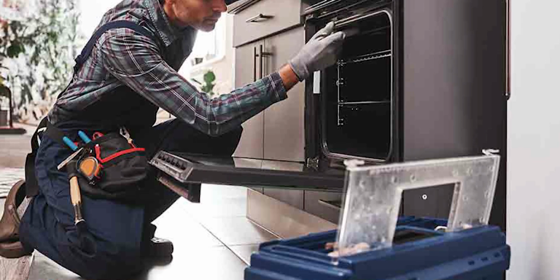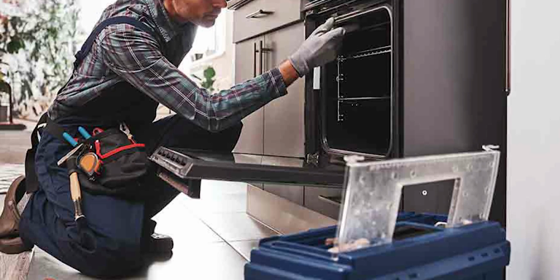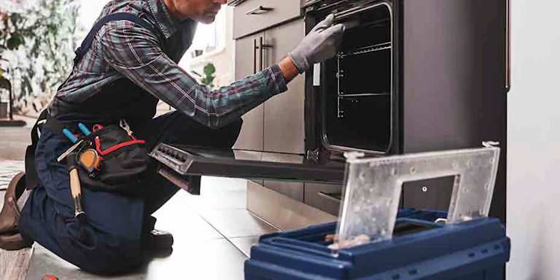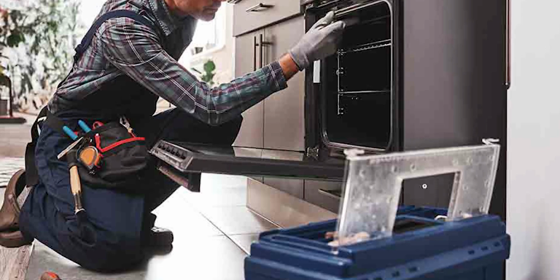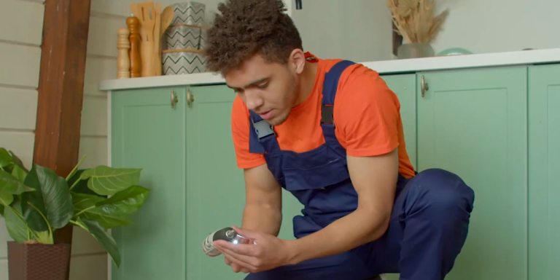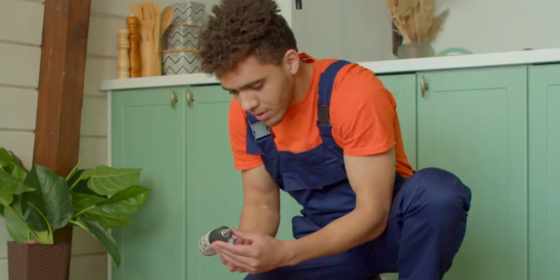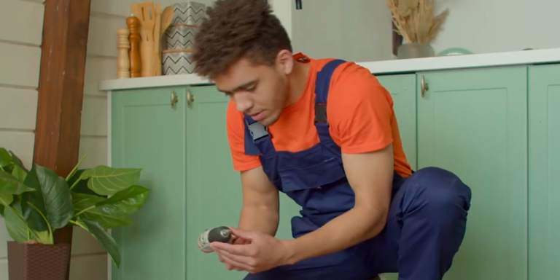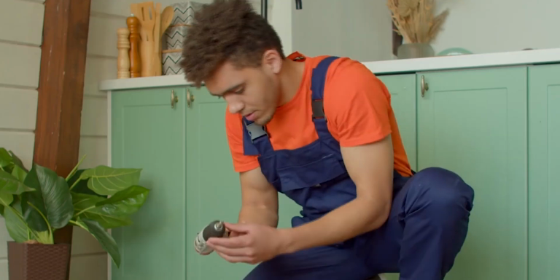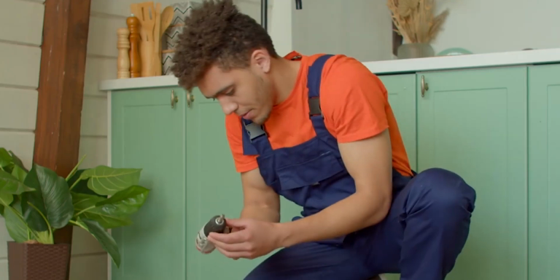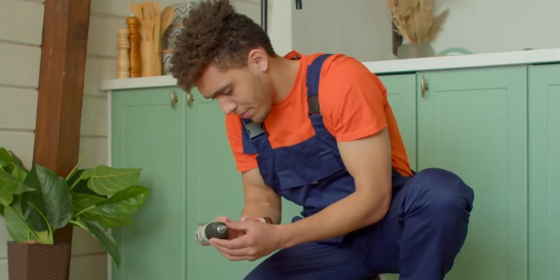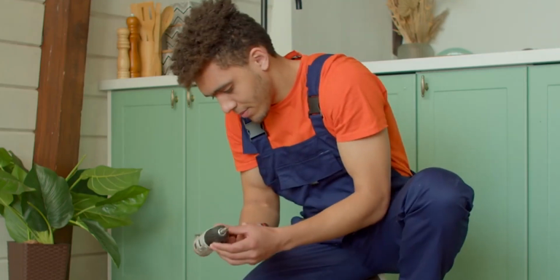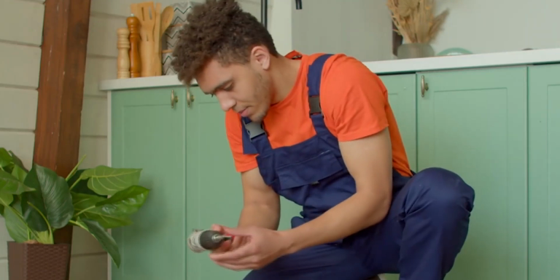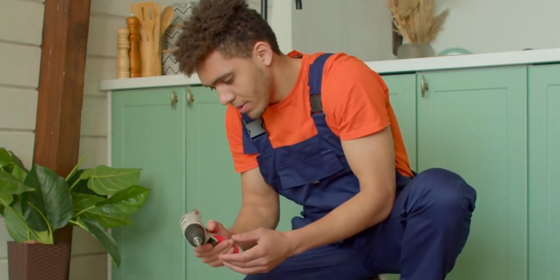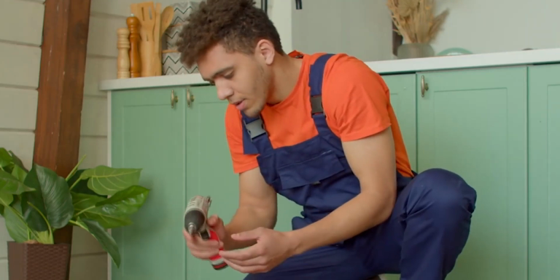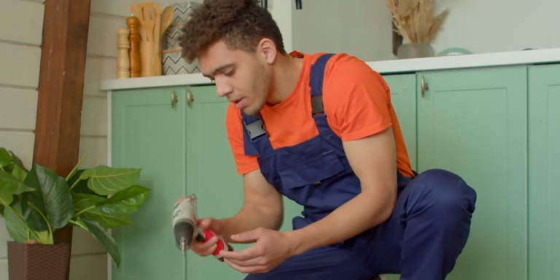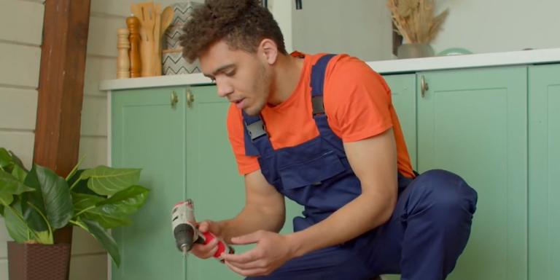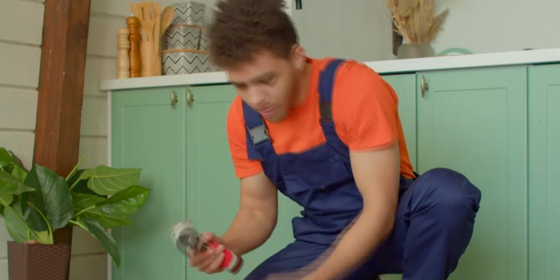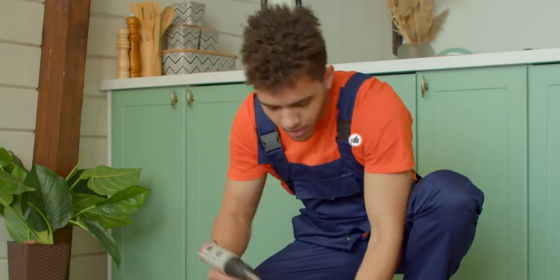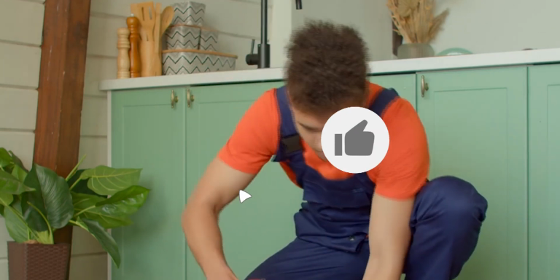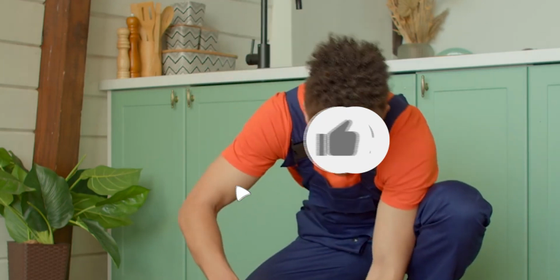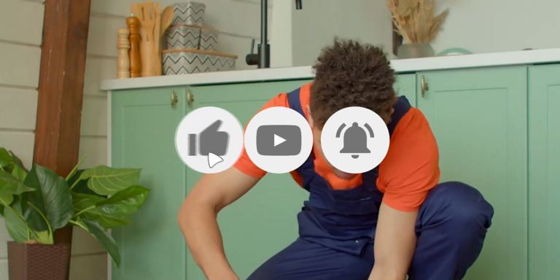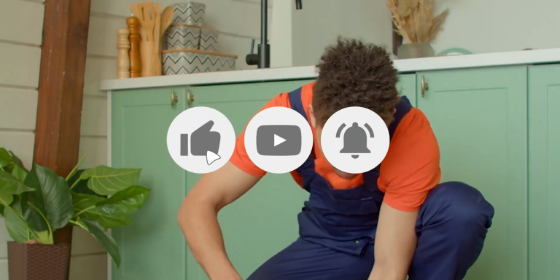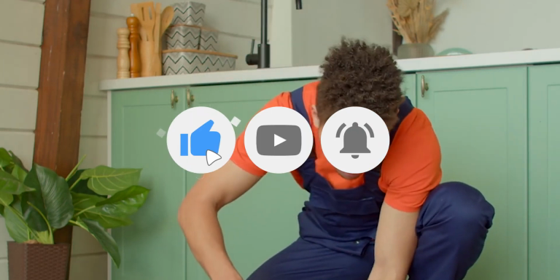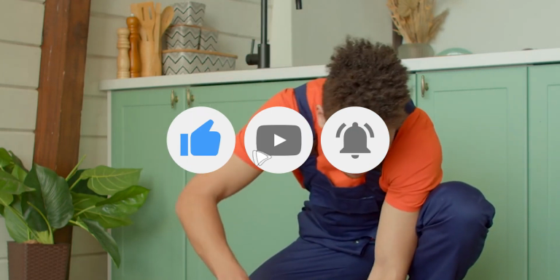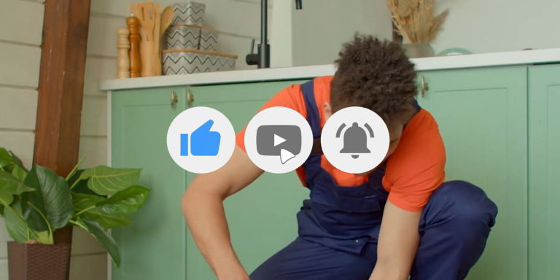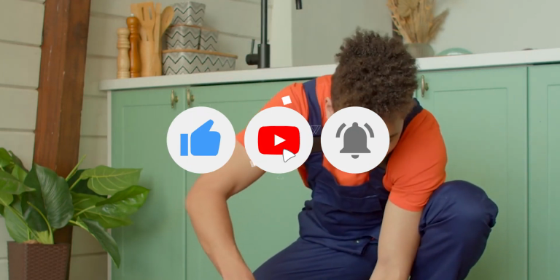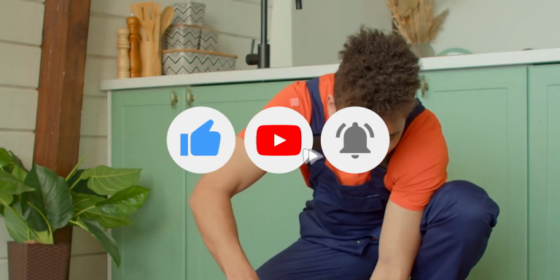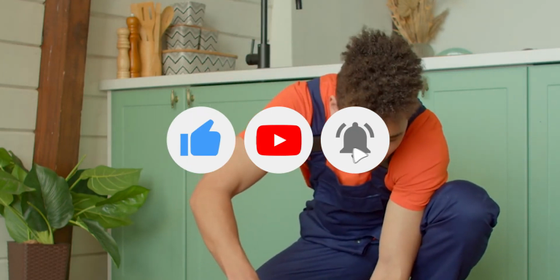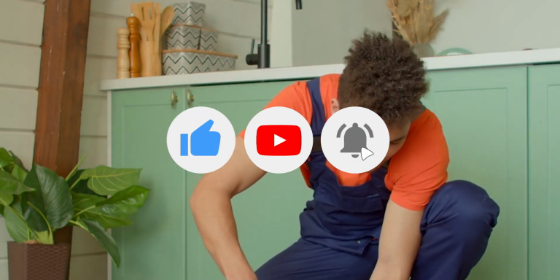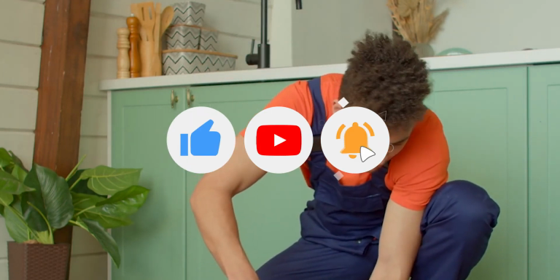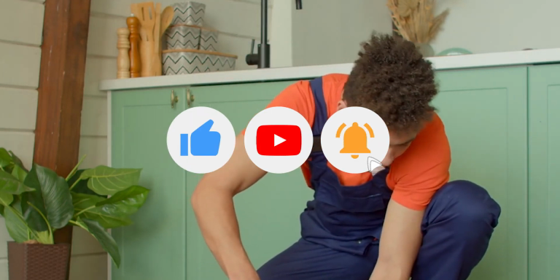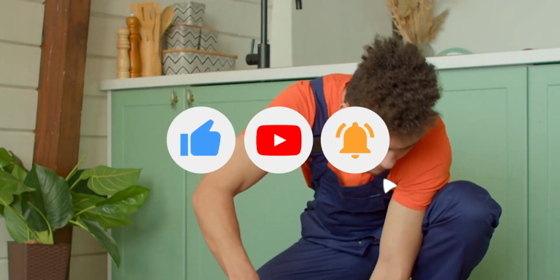As highlighted, most problems can be fixed on your own, but if it becomes a challenge, feel free to contact a repair technician. Thanks for watching!